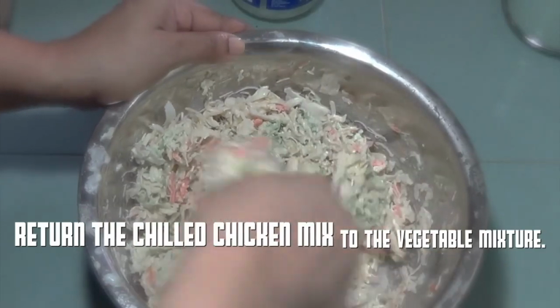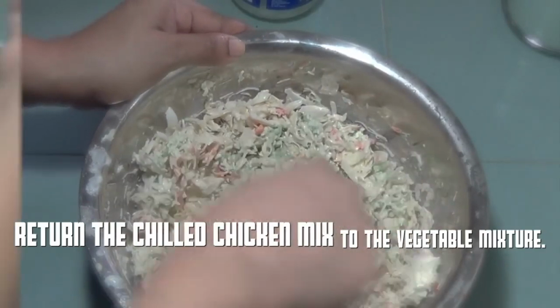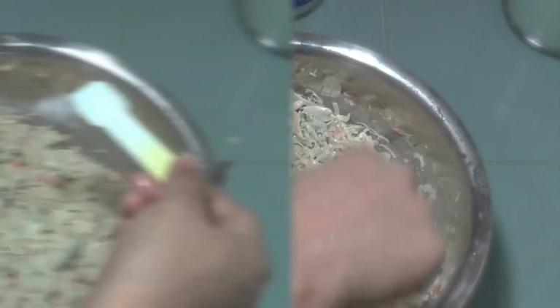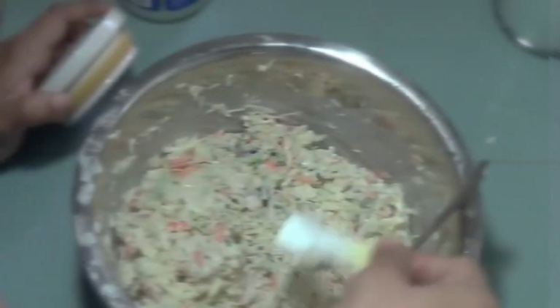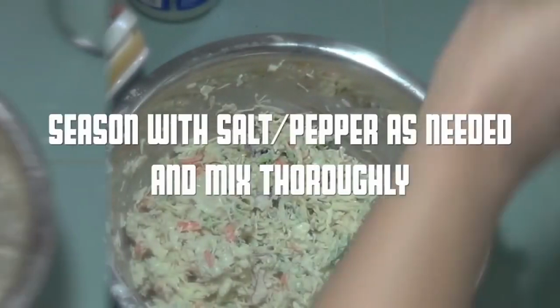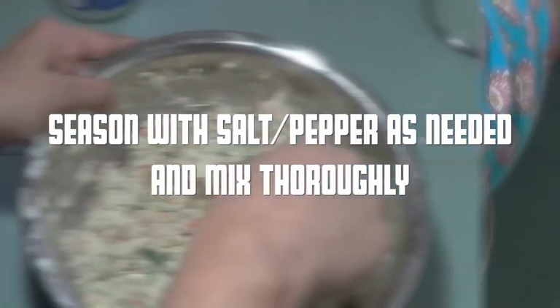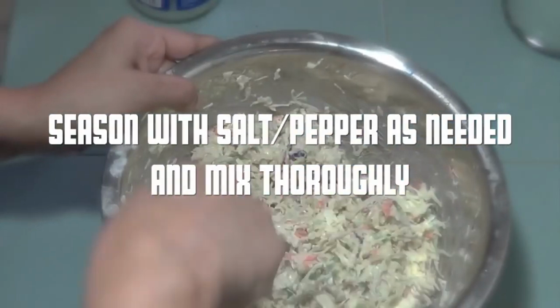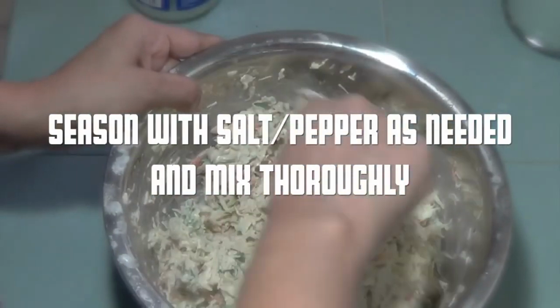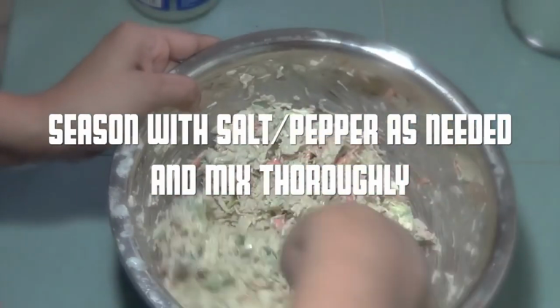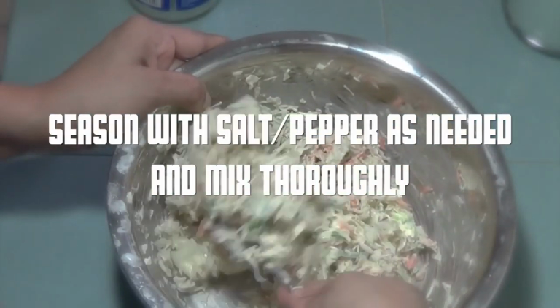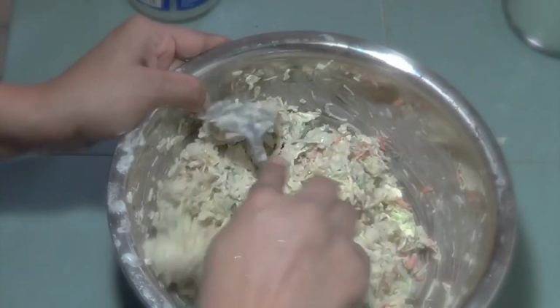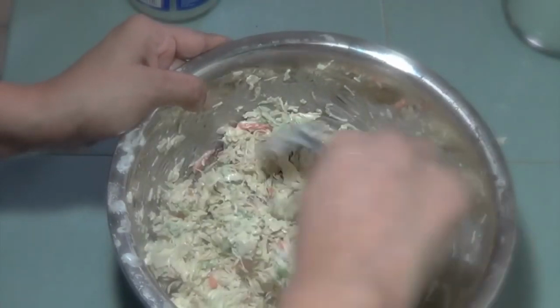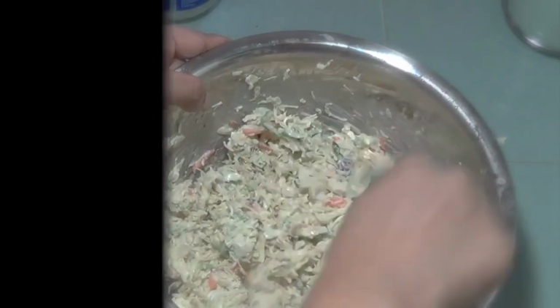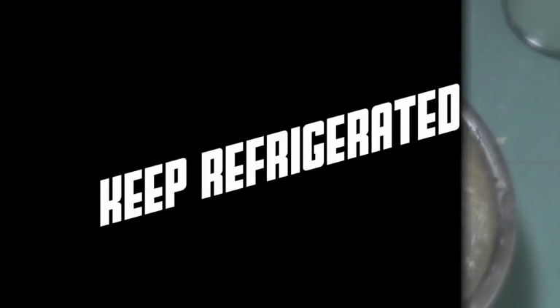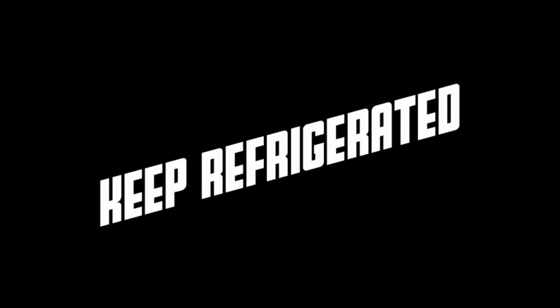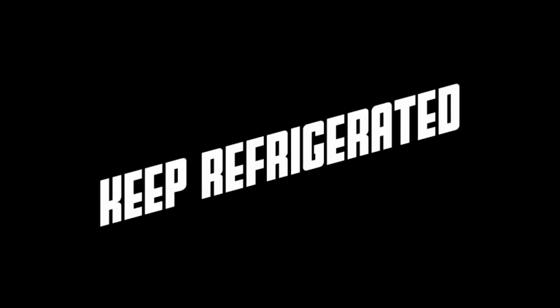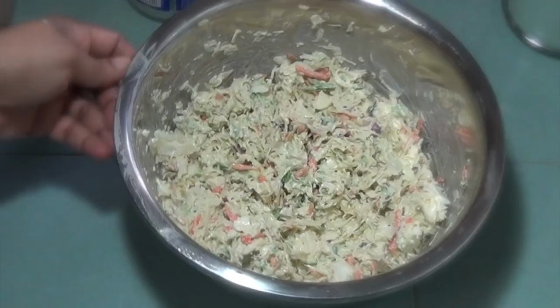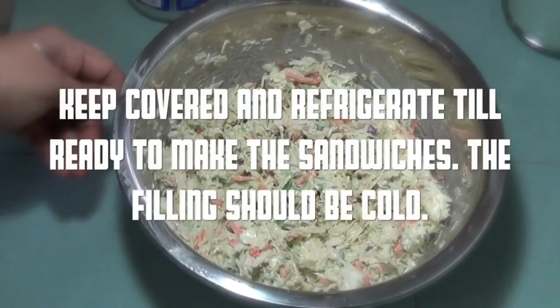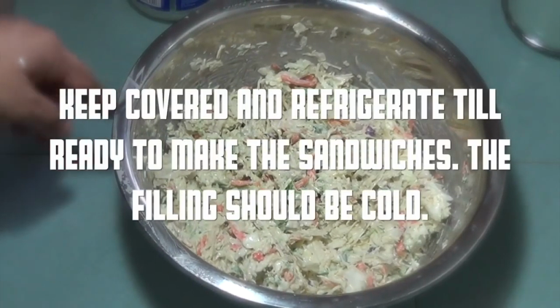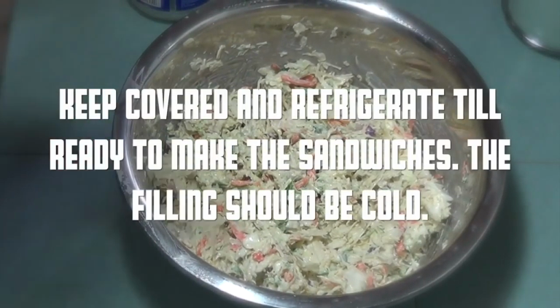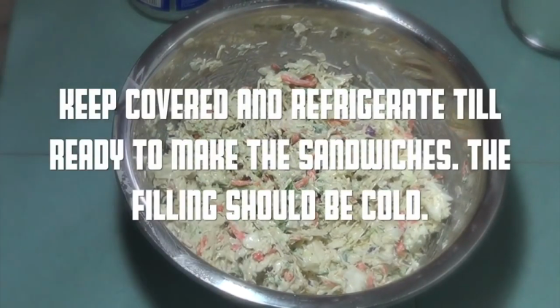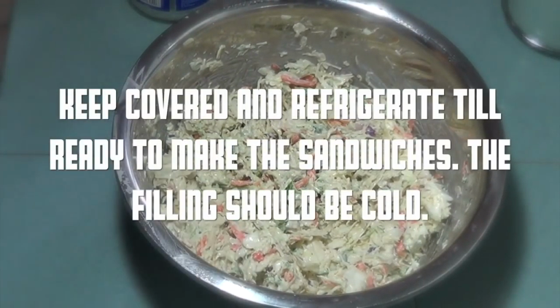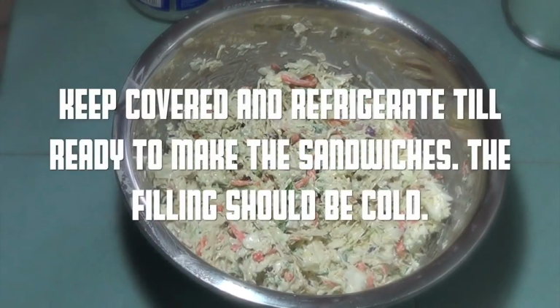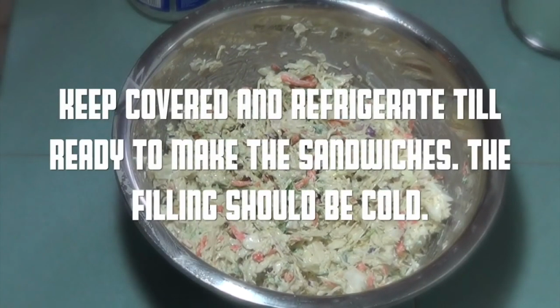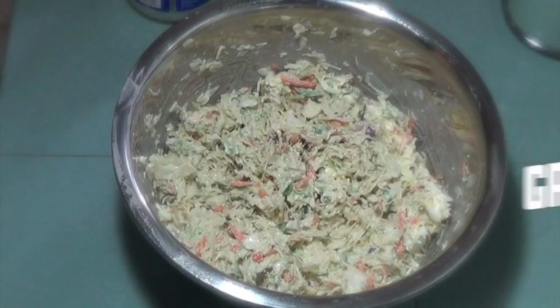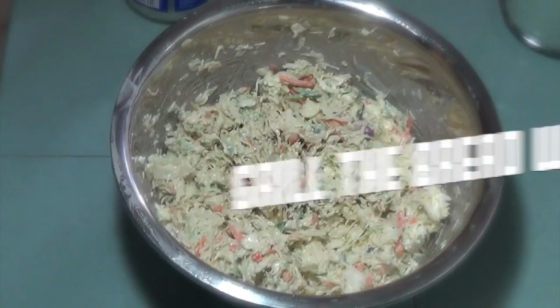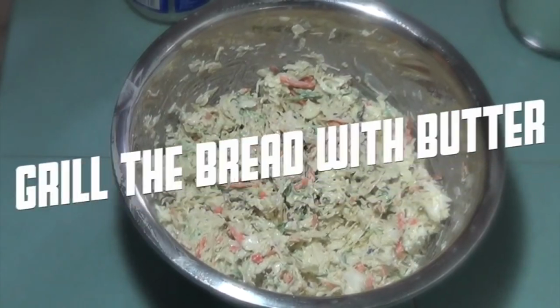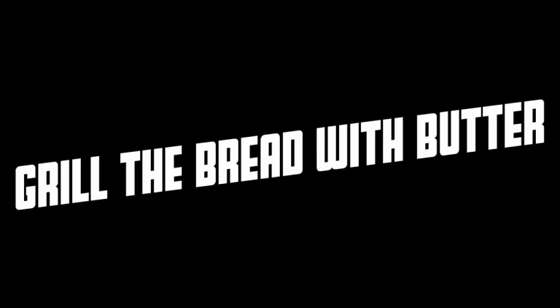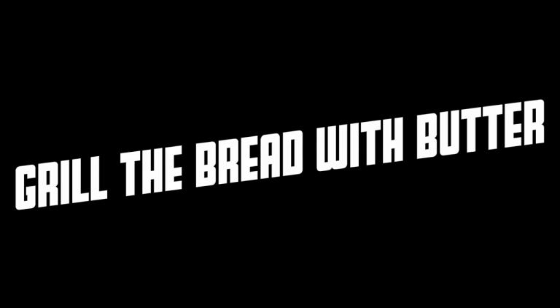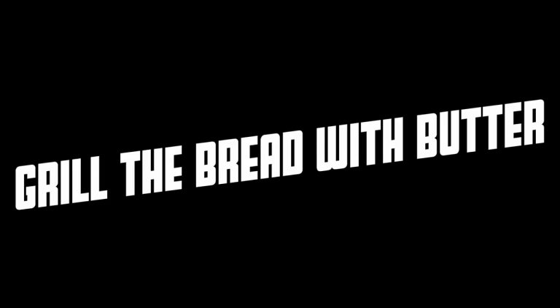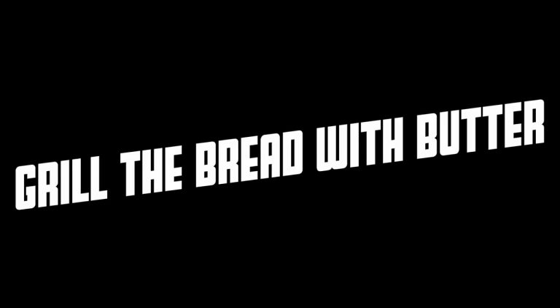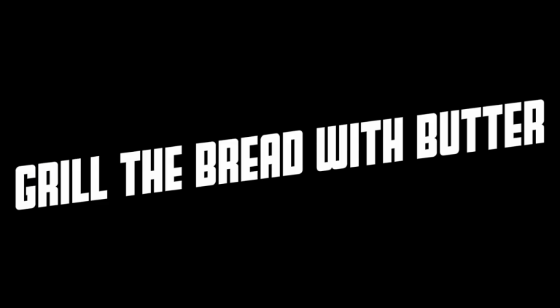Season with salt and pepper again and mix thoroughly. Keep refrigerated until you're ready to make the sandwiches — the filling is best cold.